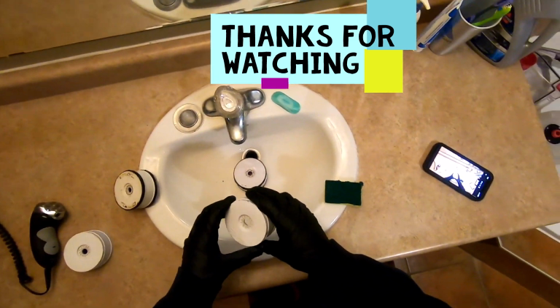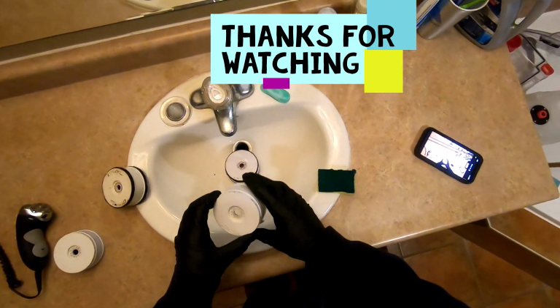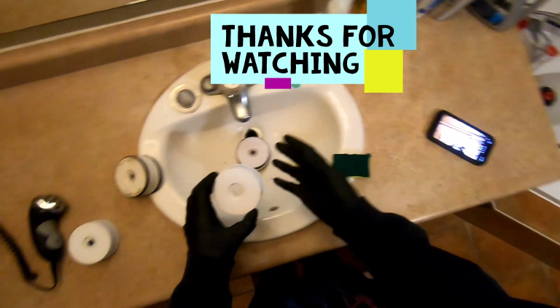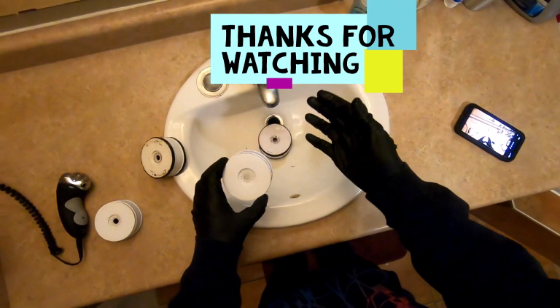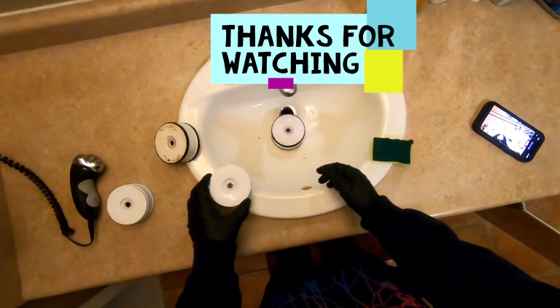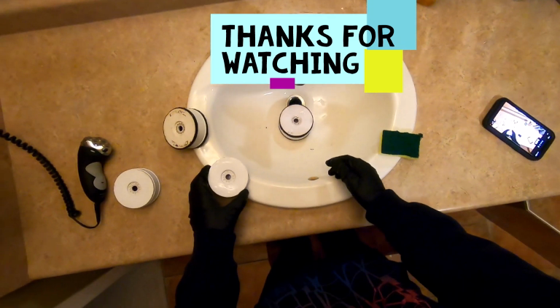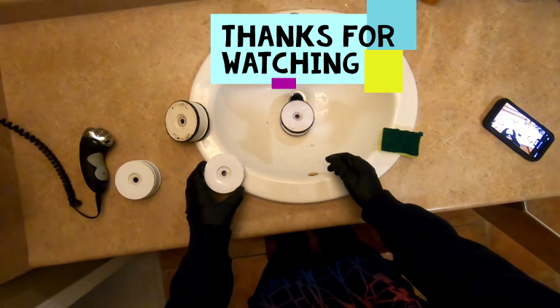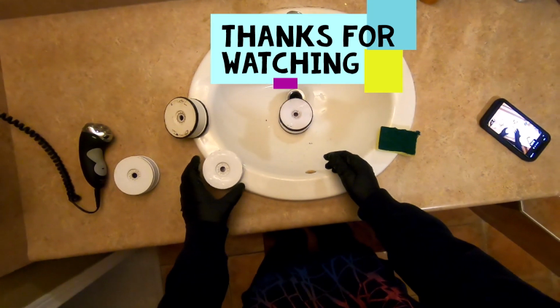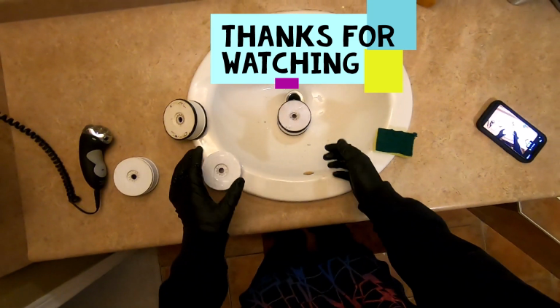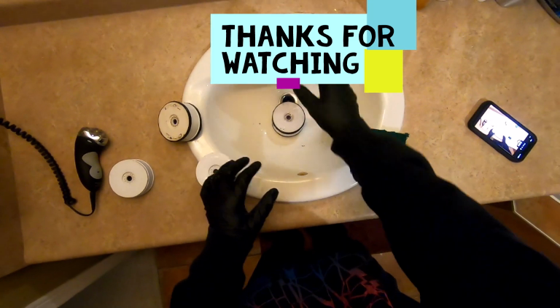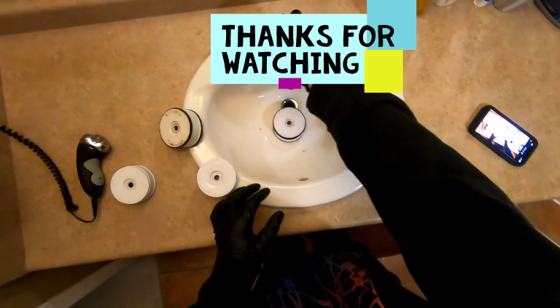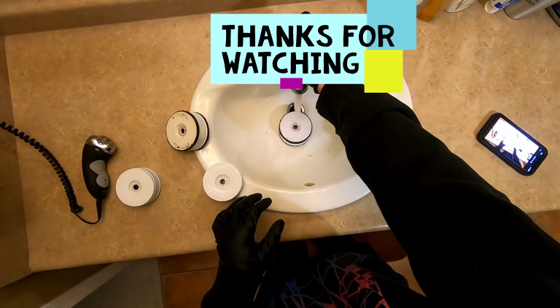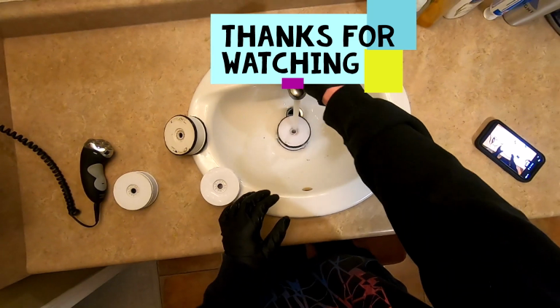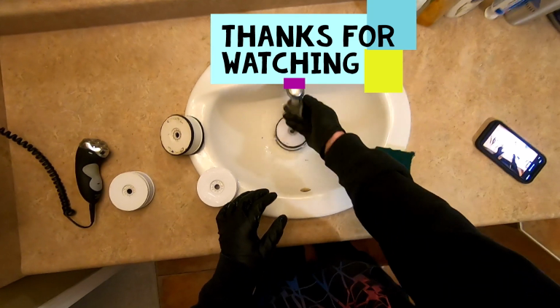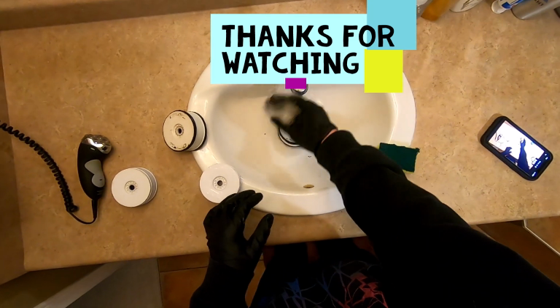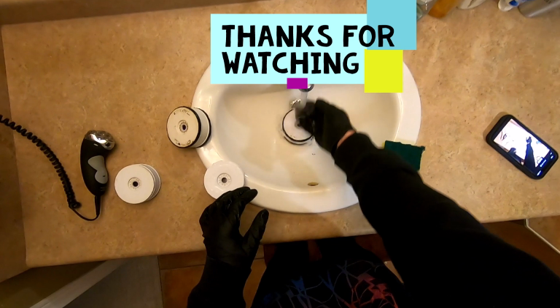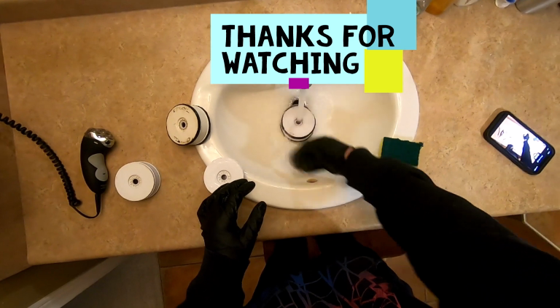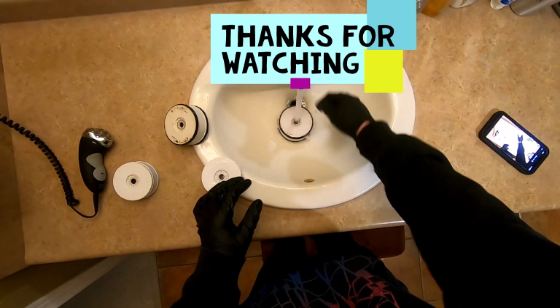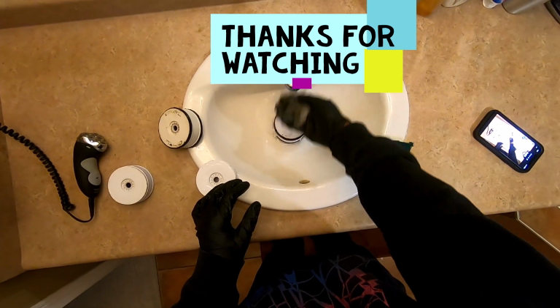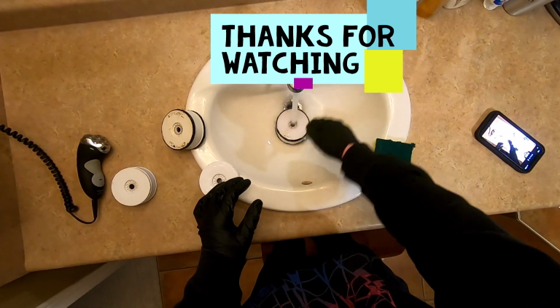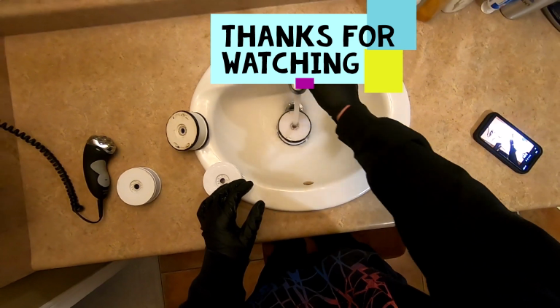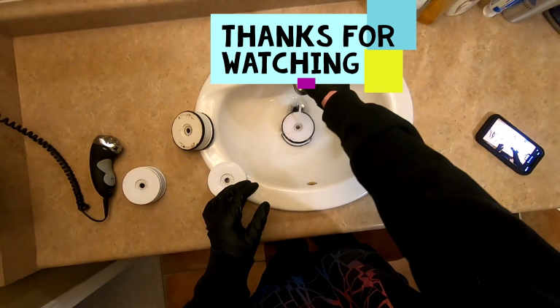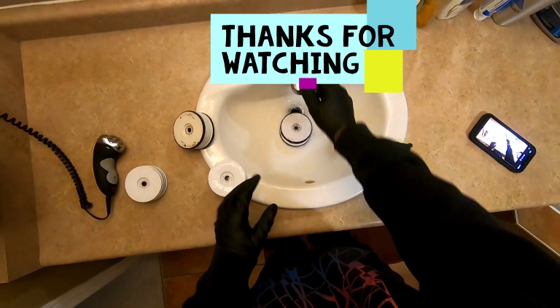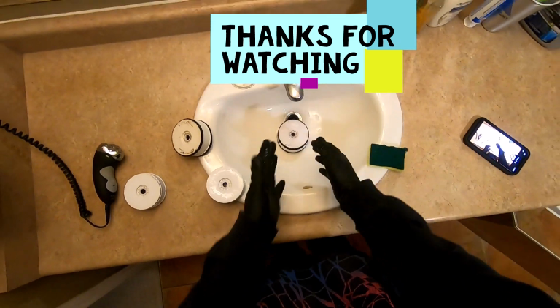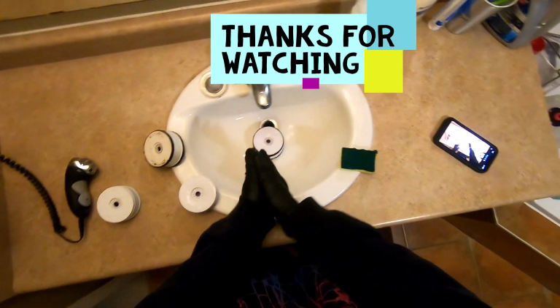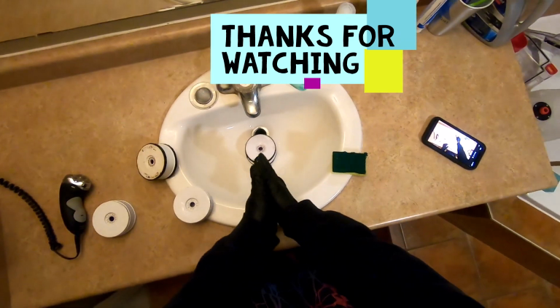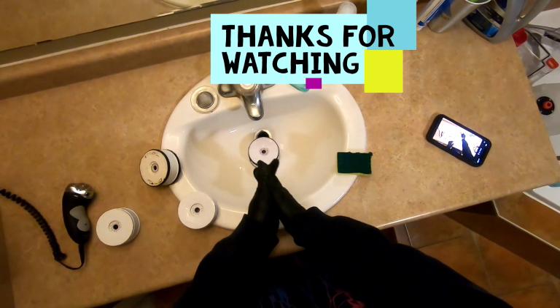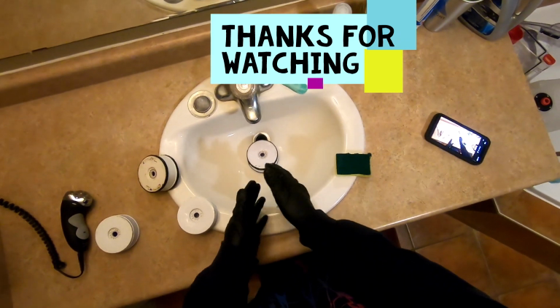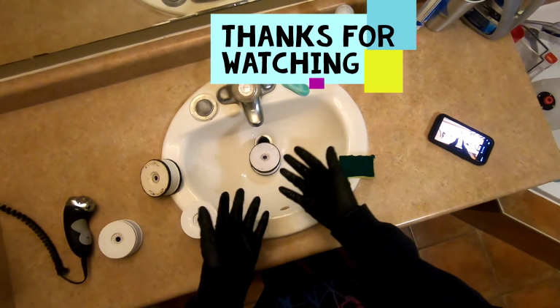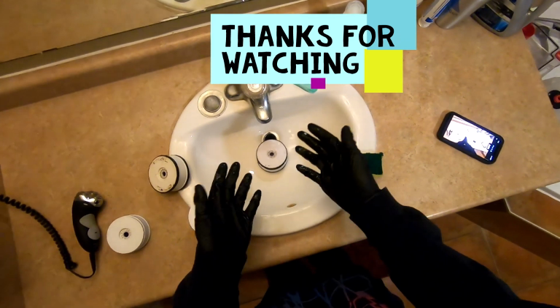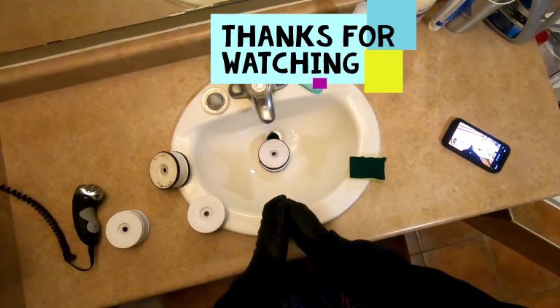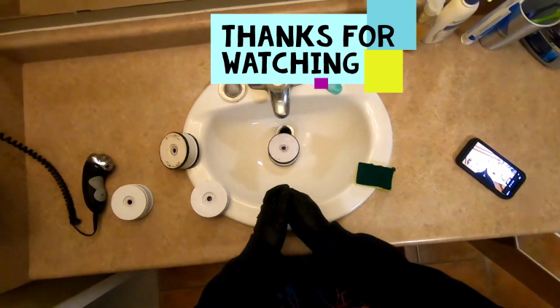That was just a quick little video showing you how to reuse your wheels, save you some money, and hopefully that works out for you. Thanks for watching.